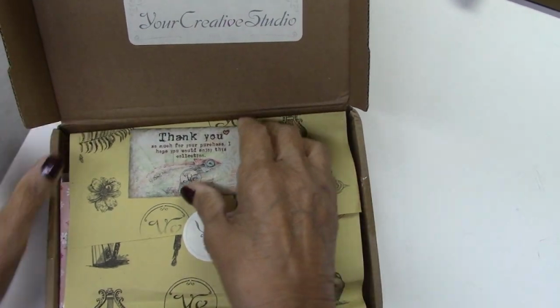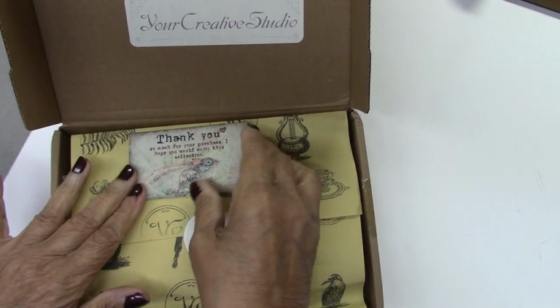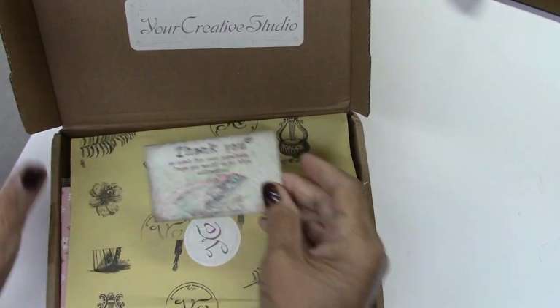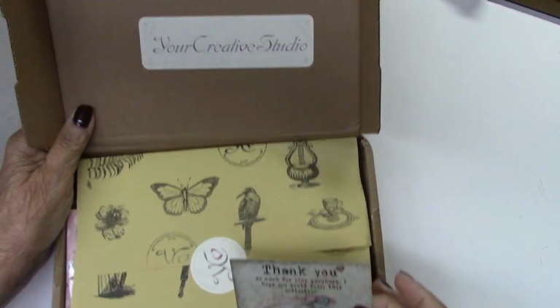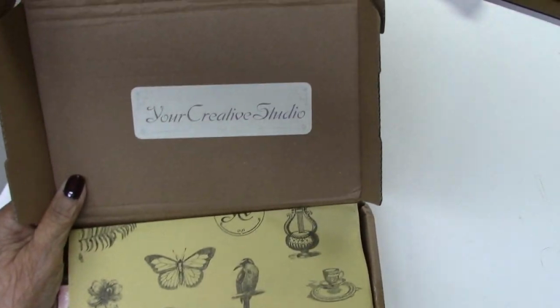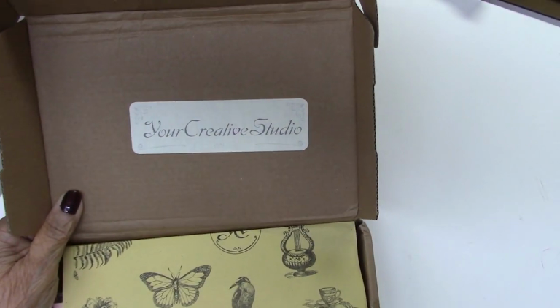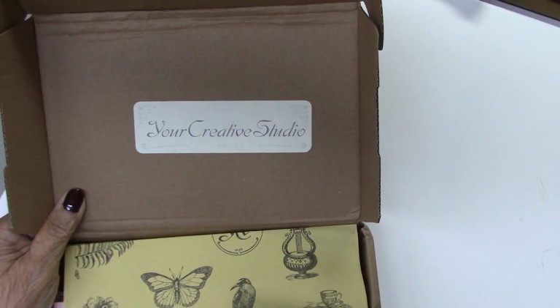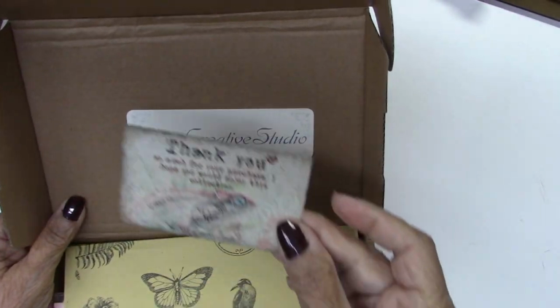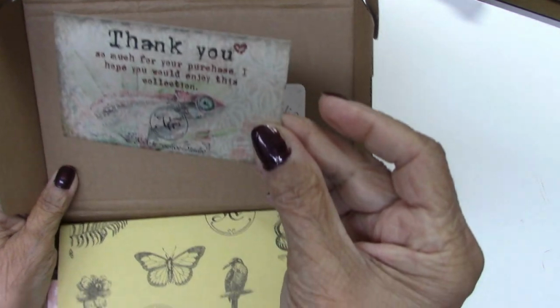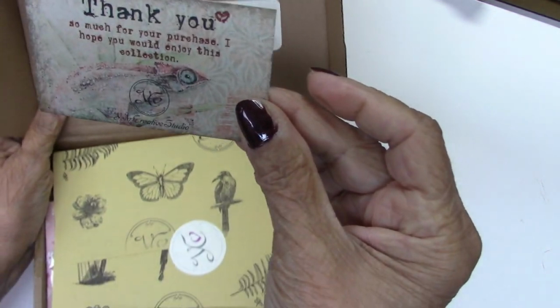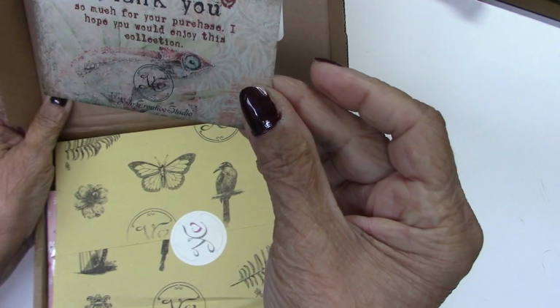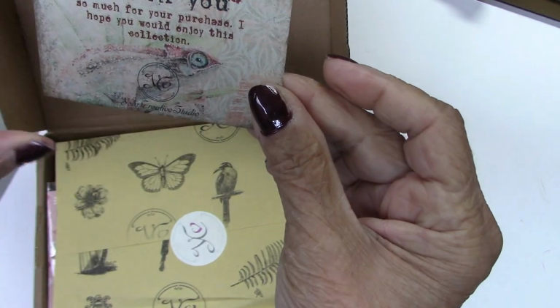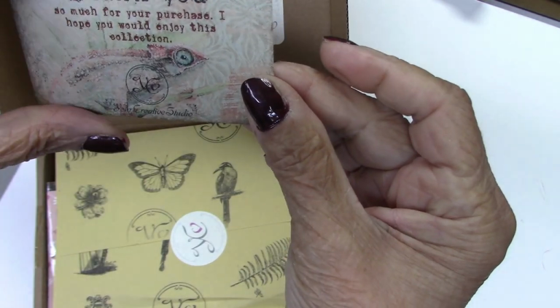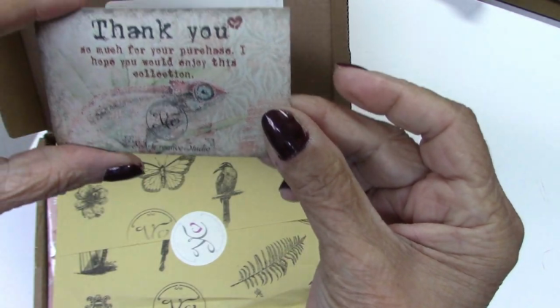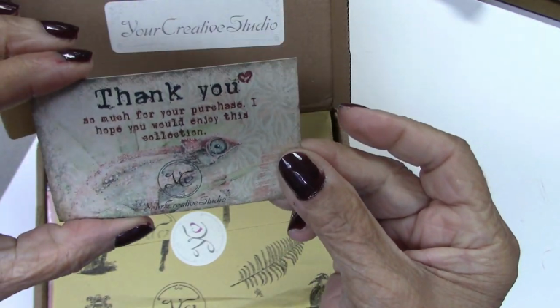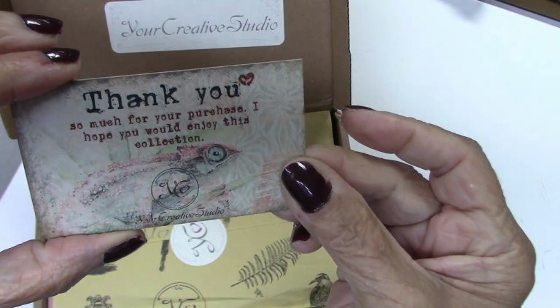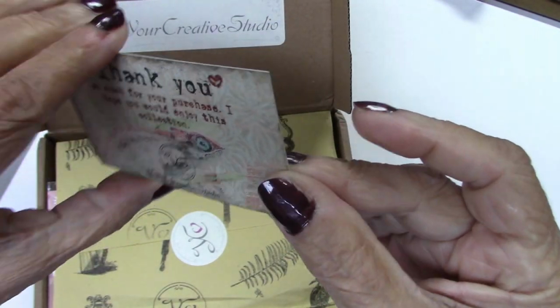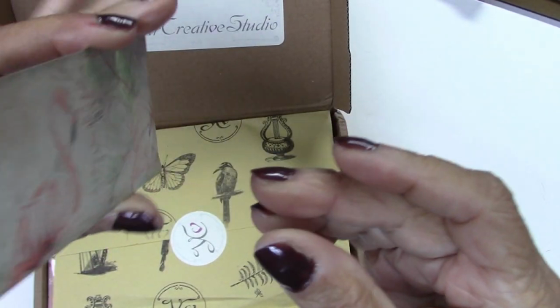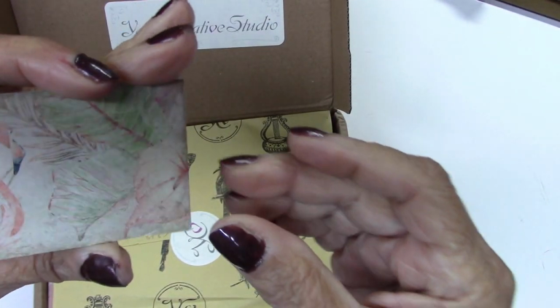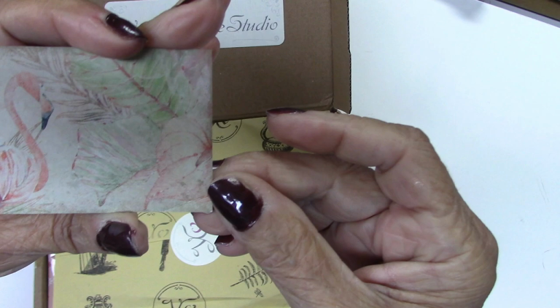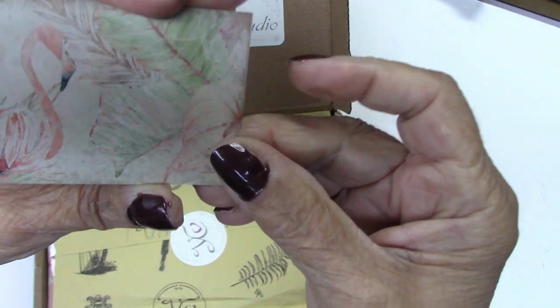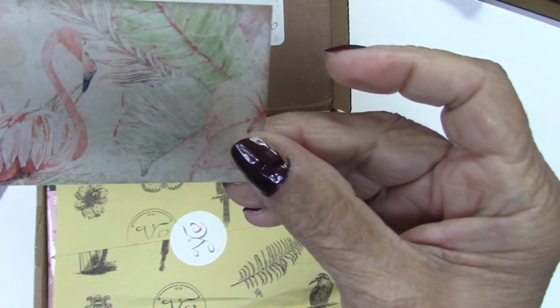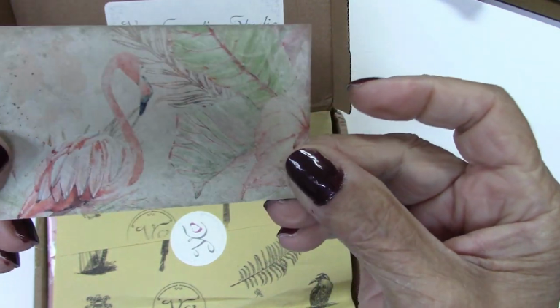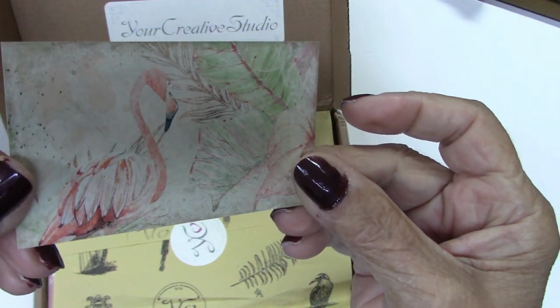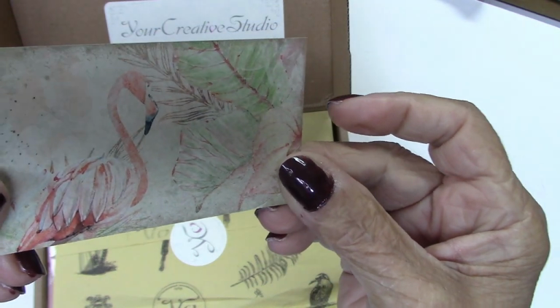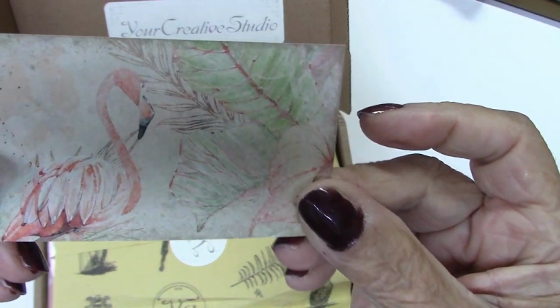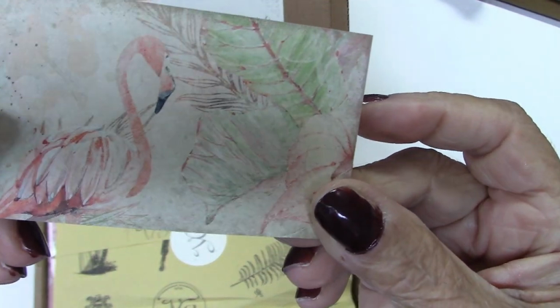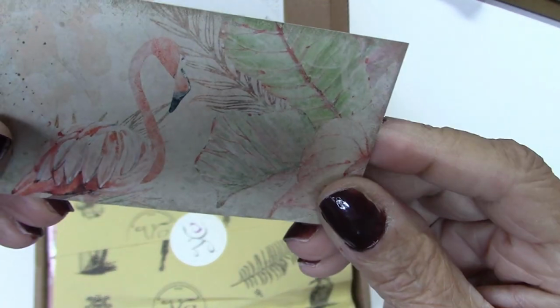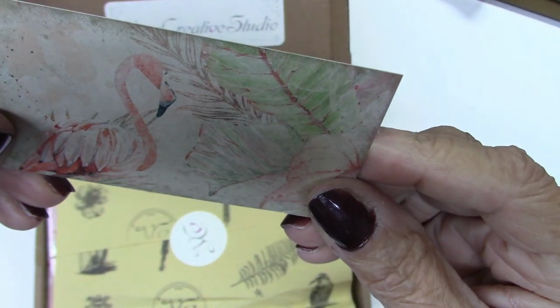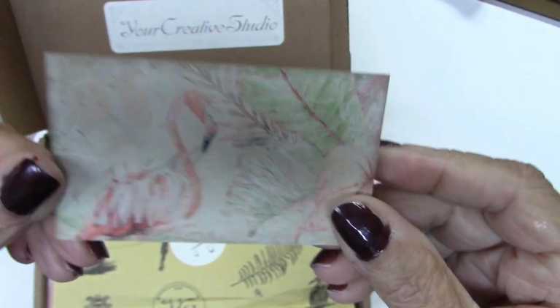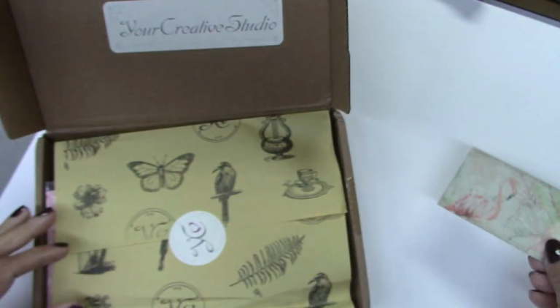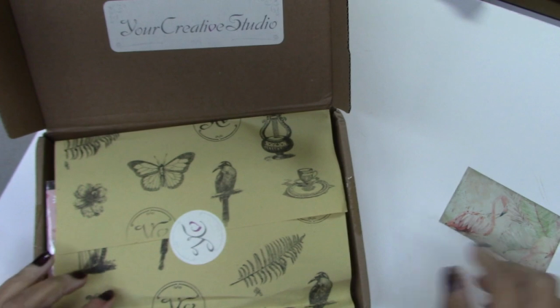This is from Your Creative Studio. It's a business card — even the business card is pretty. I'm going to save that. Look at that pink flamingo on there. It's so pretty.